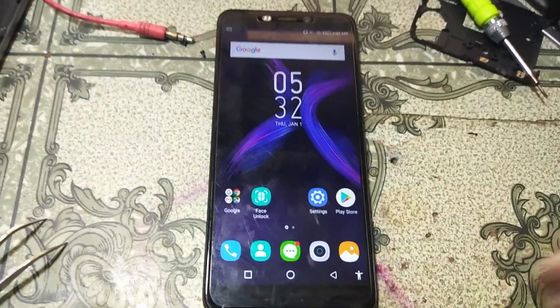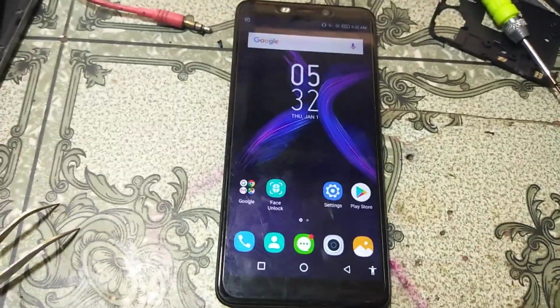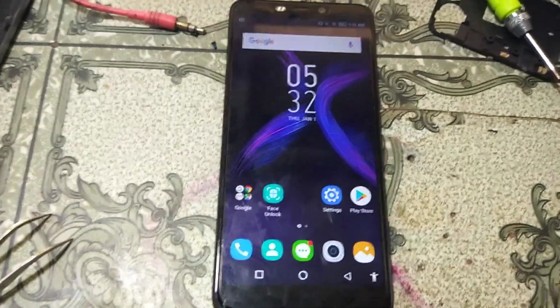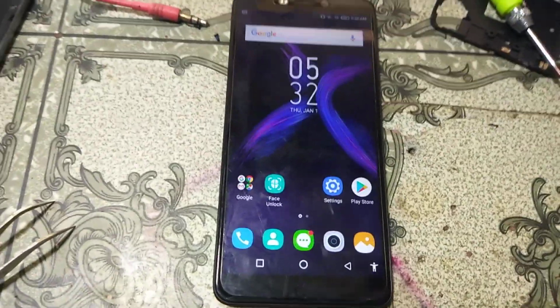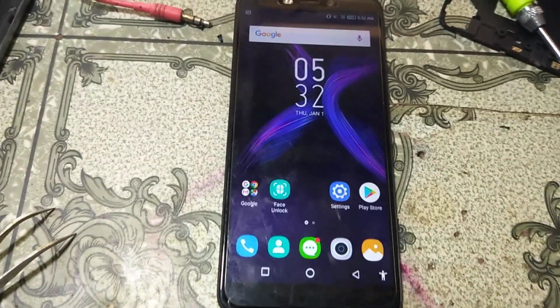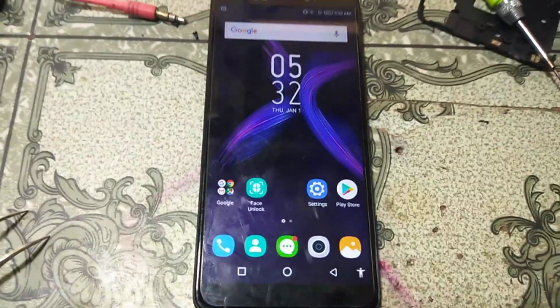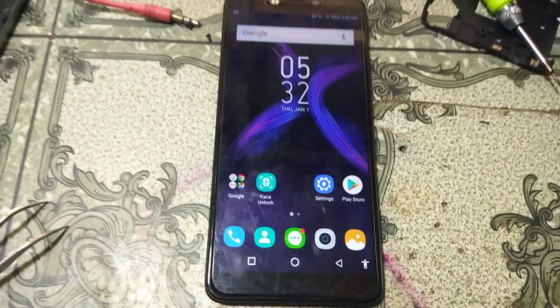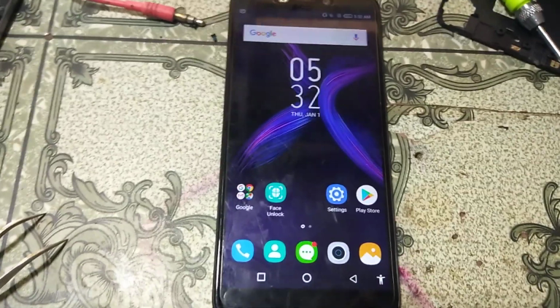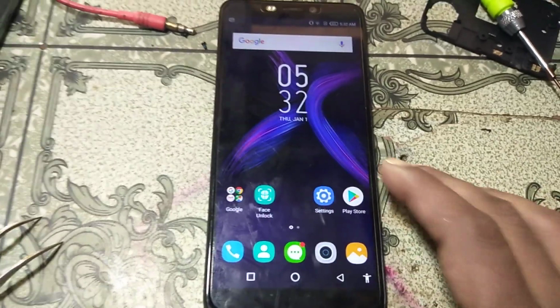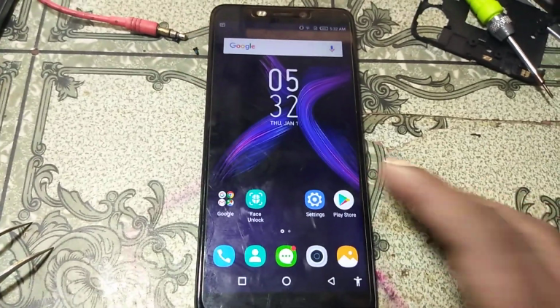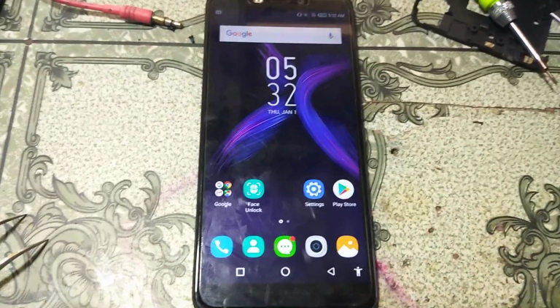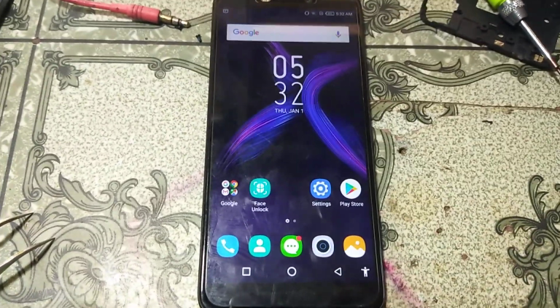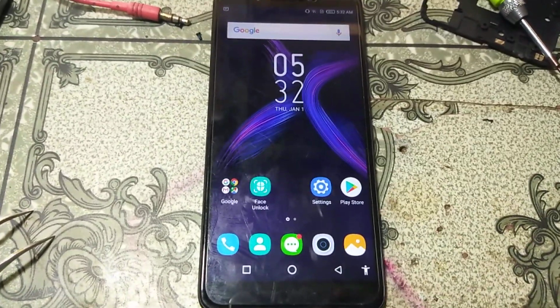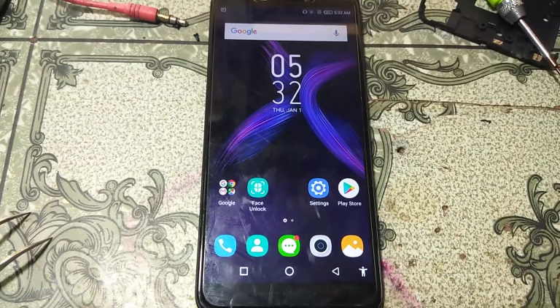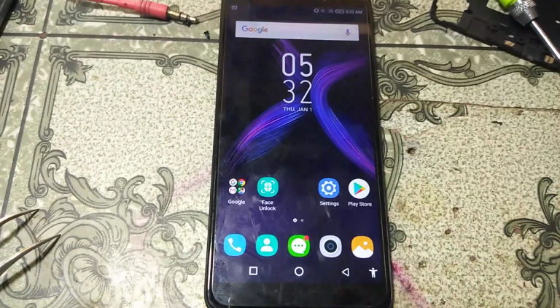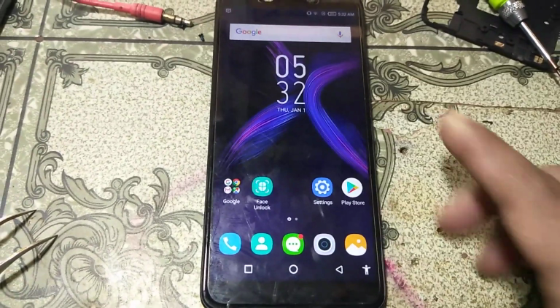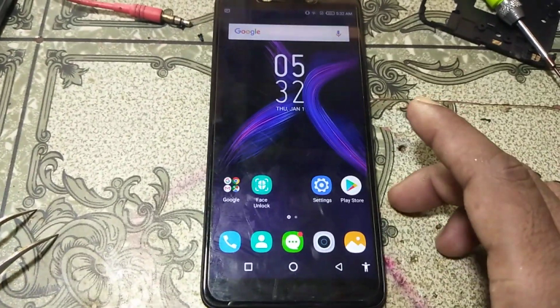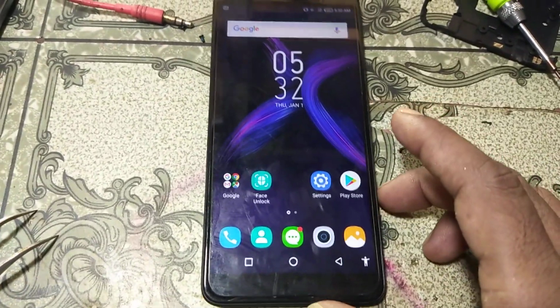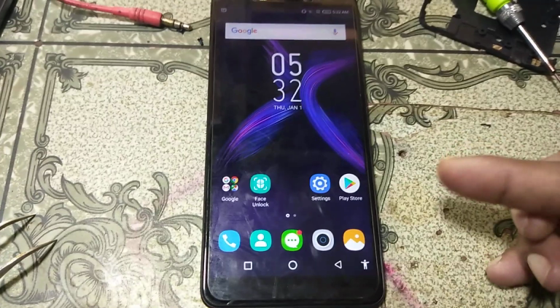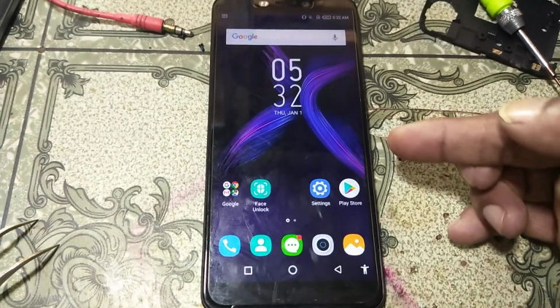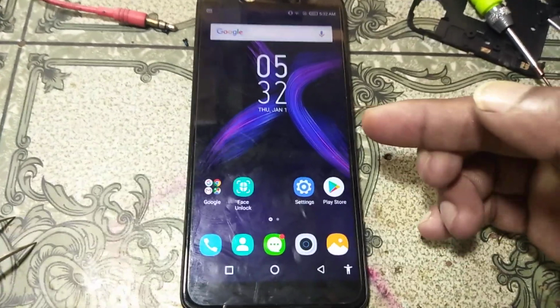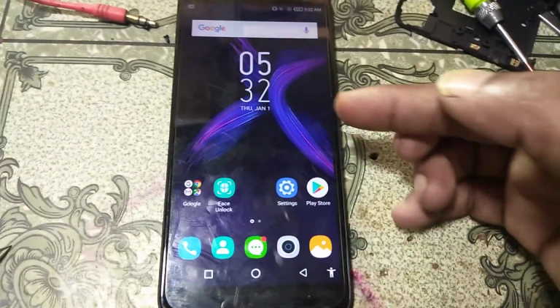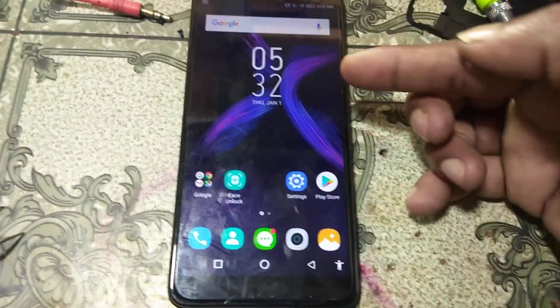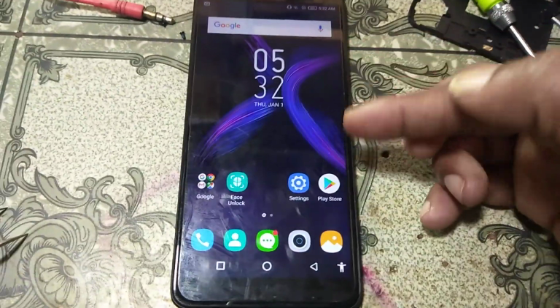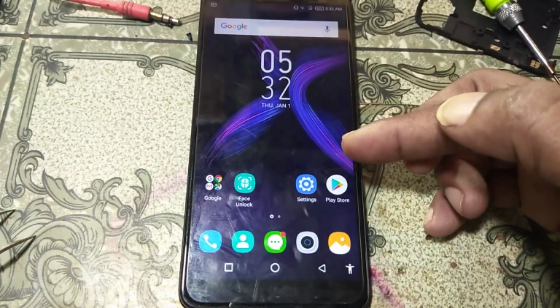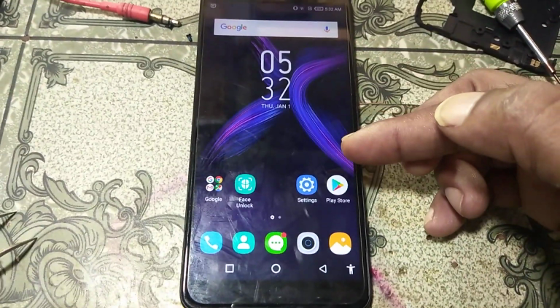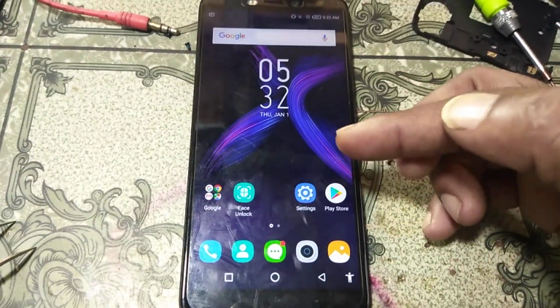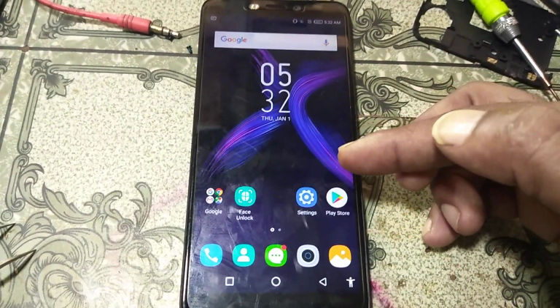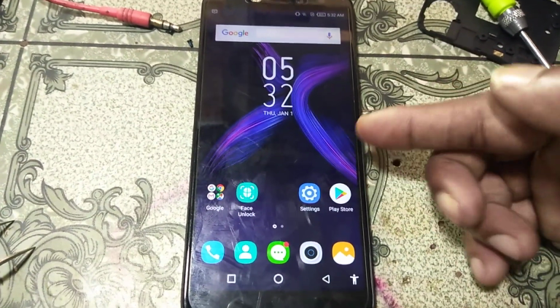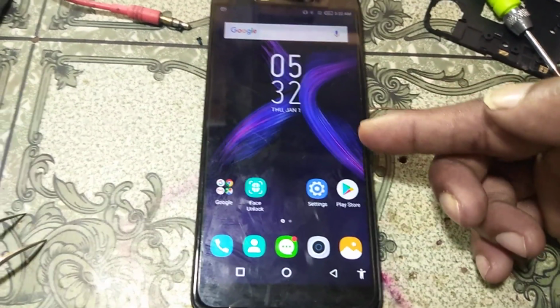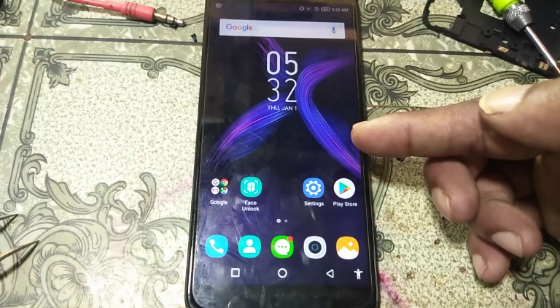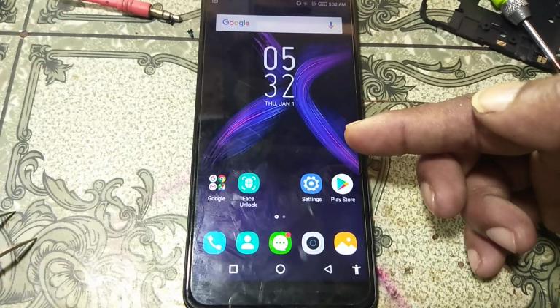Yes guys, we have successfully bypassed this mobile using the UMT dongle. We have successfully bypassed this mobile.